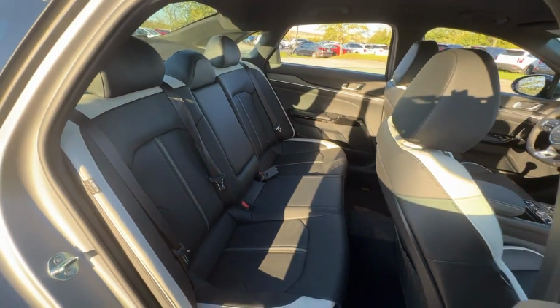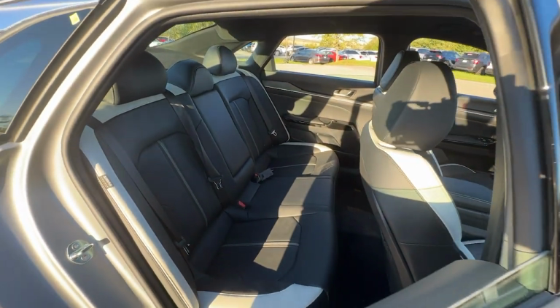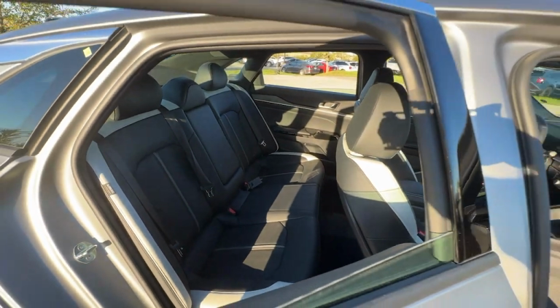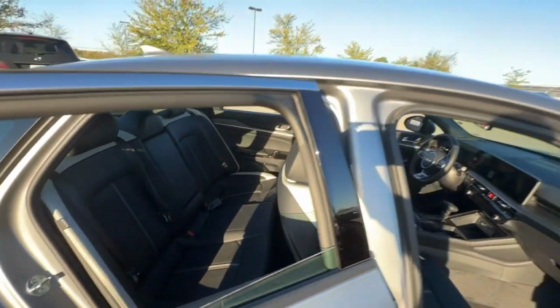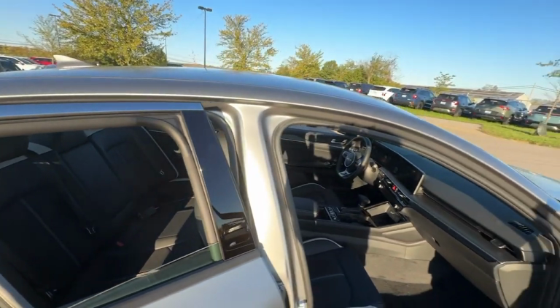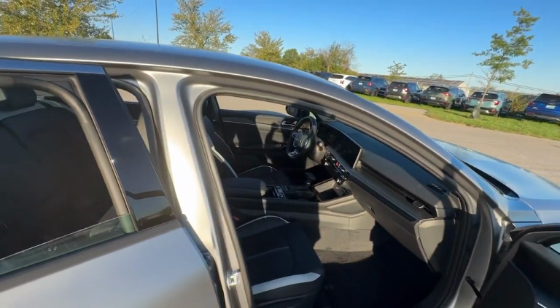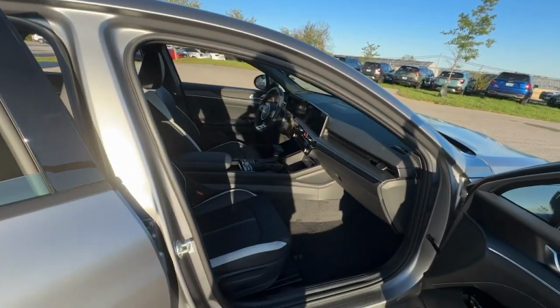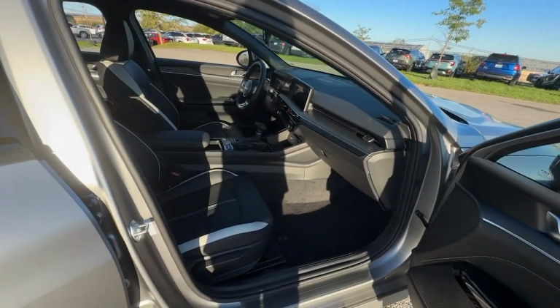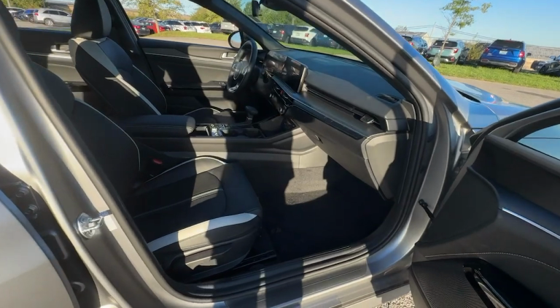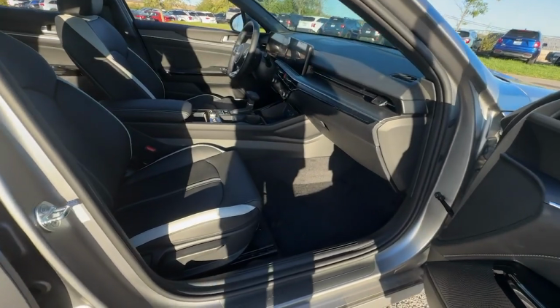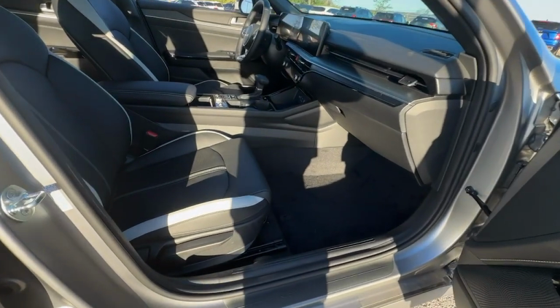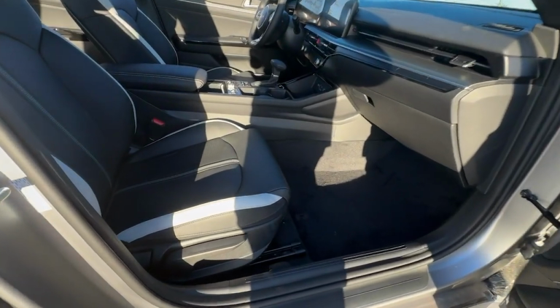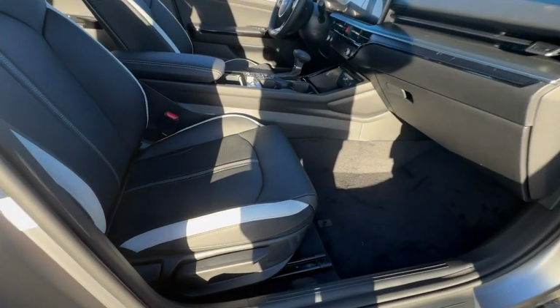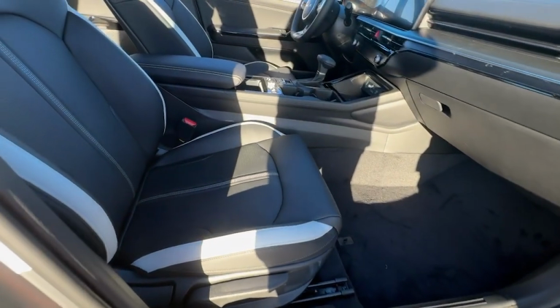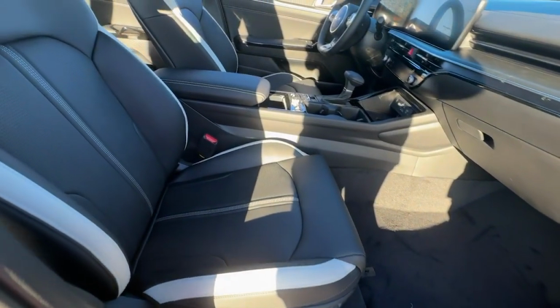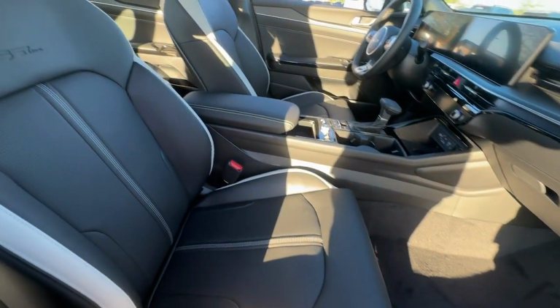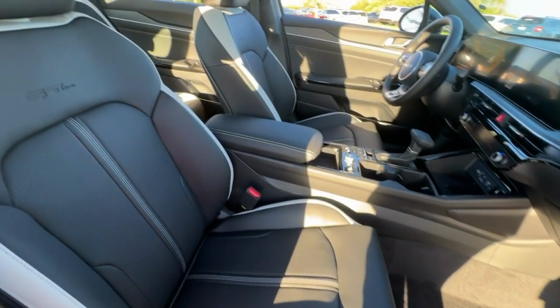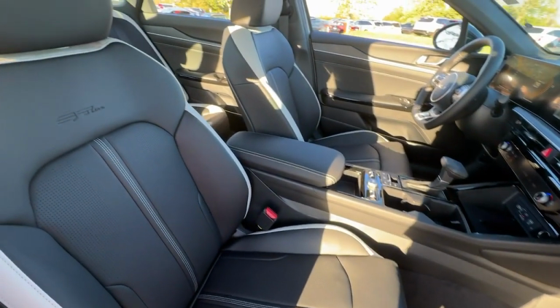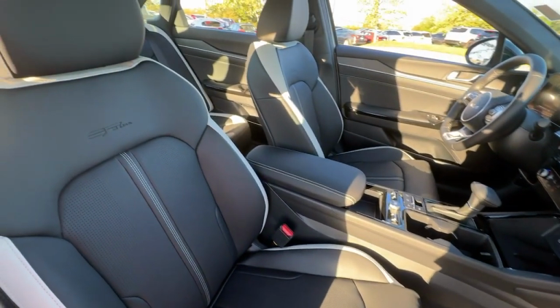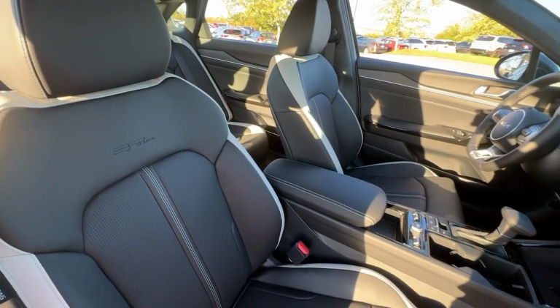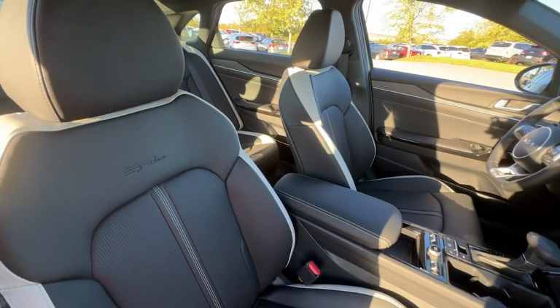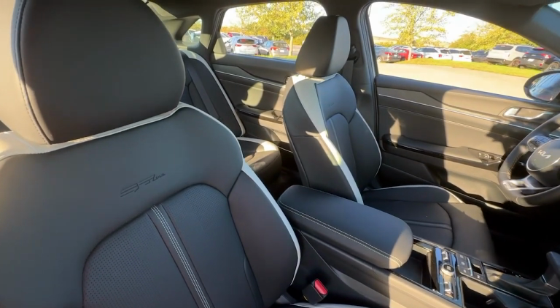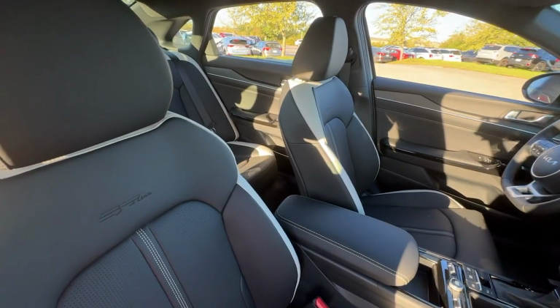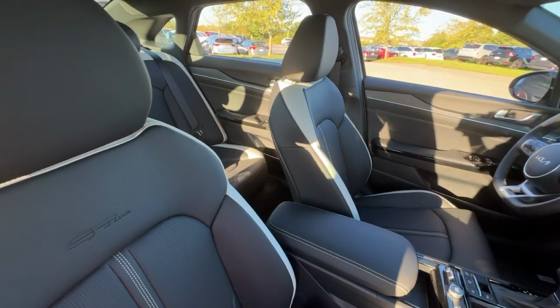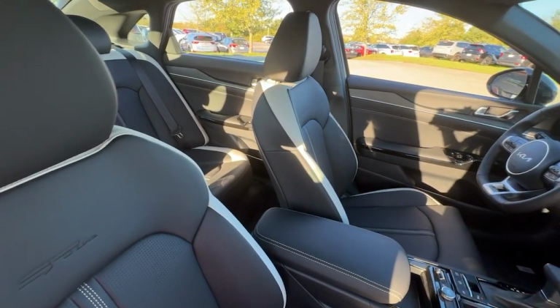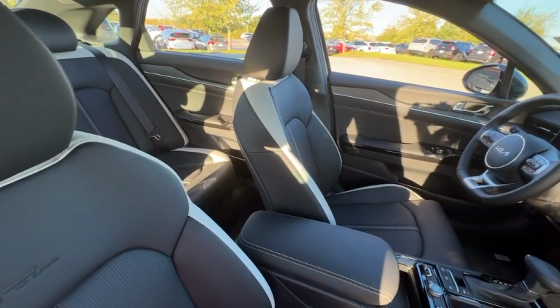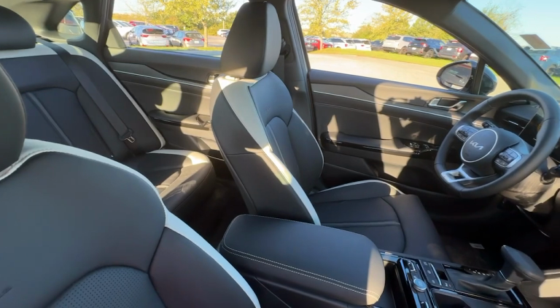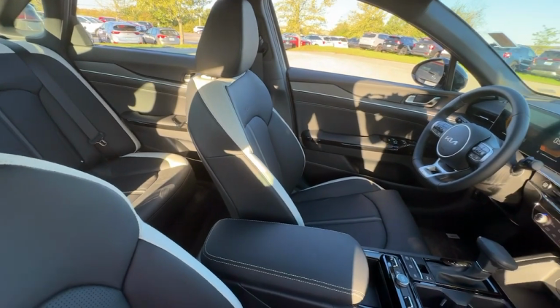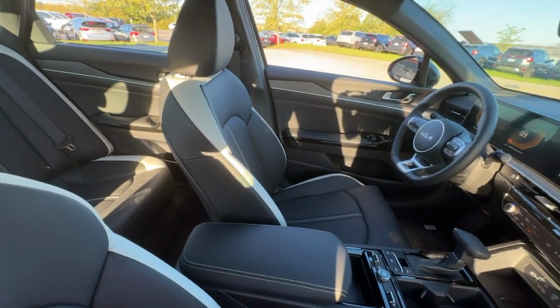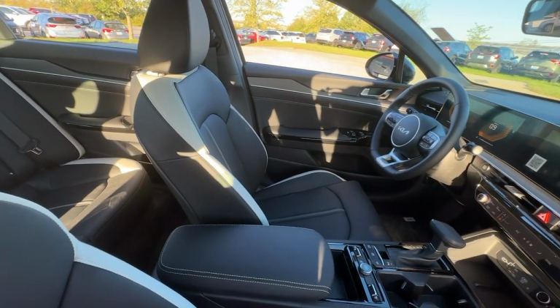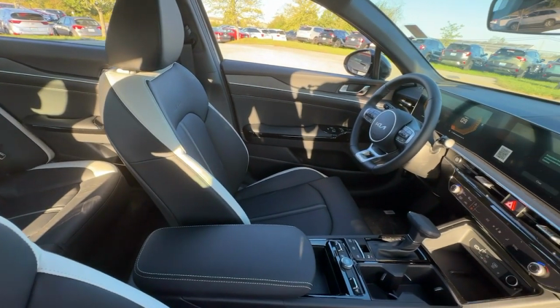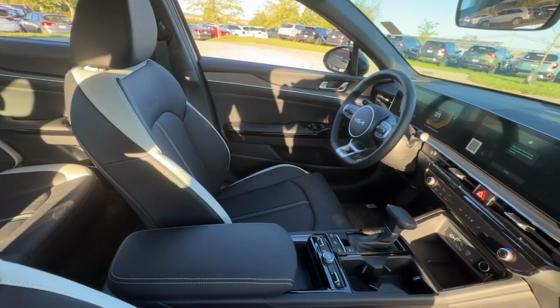Add a dash of daring luxury to your daily drive in this boldly styled Kia K5. Come in for a fun and easy test drive — our team will make it the best part of your day.